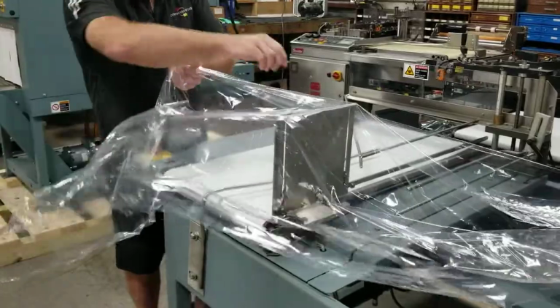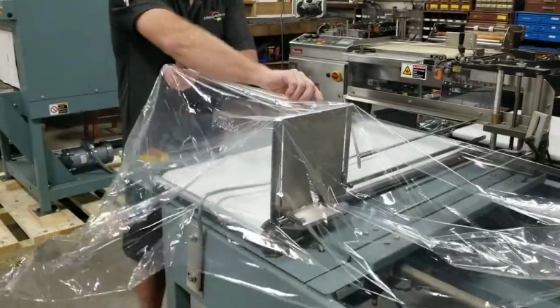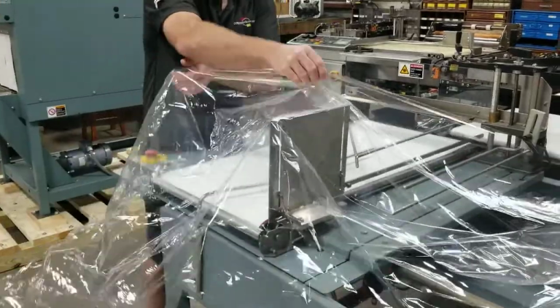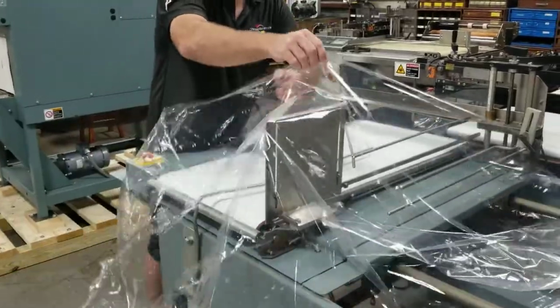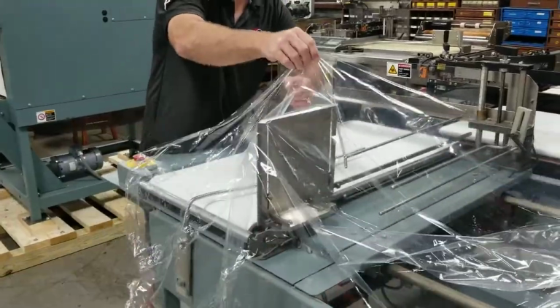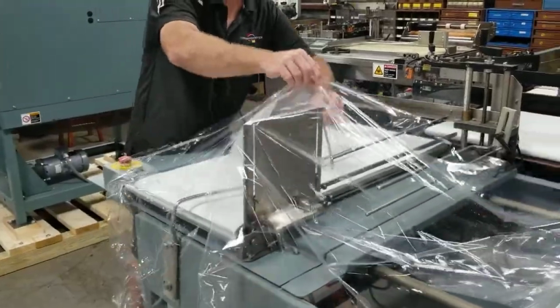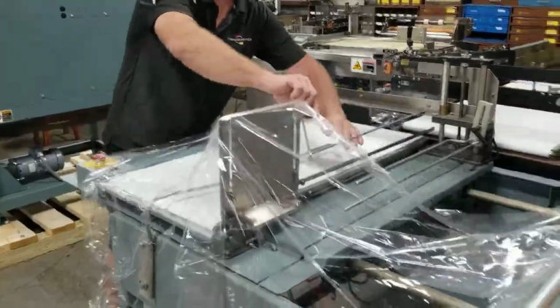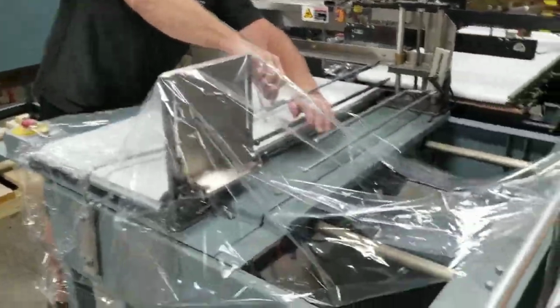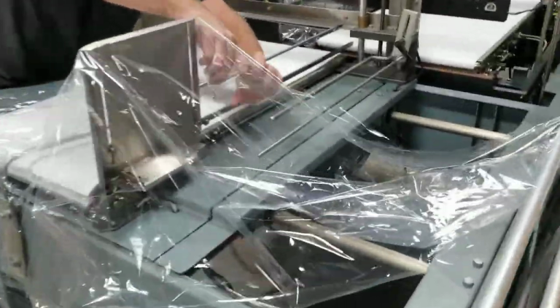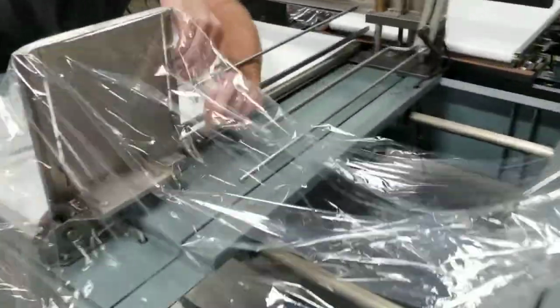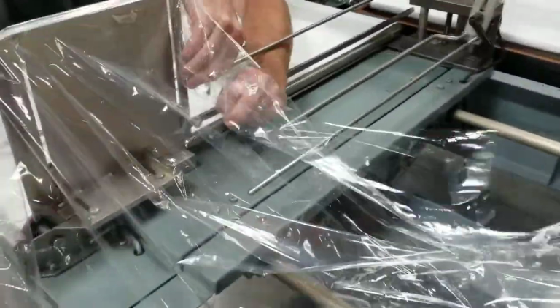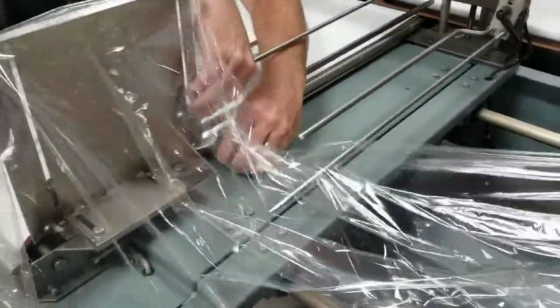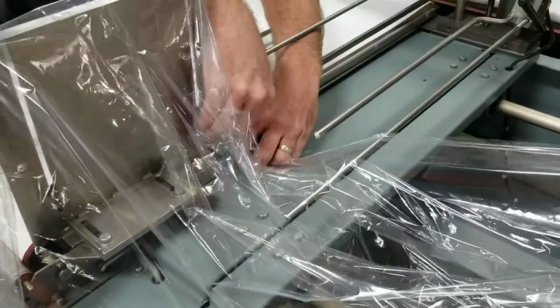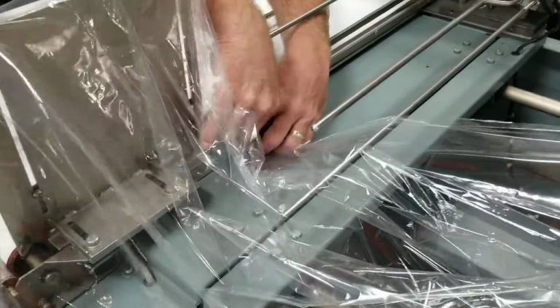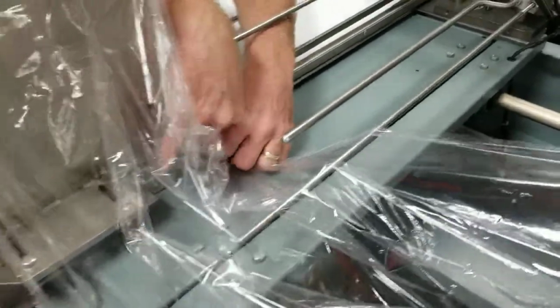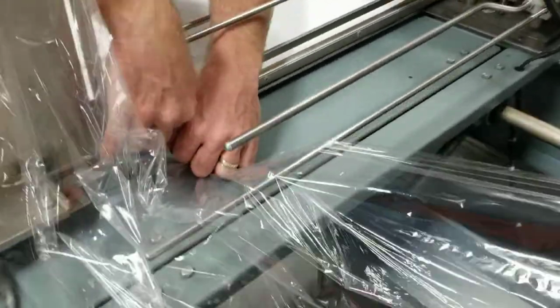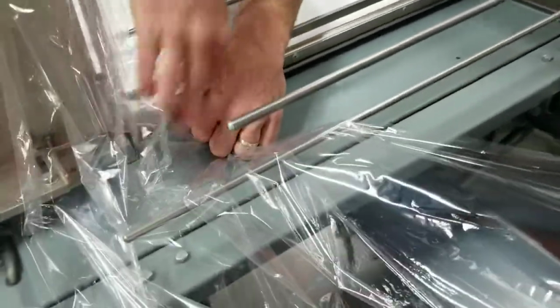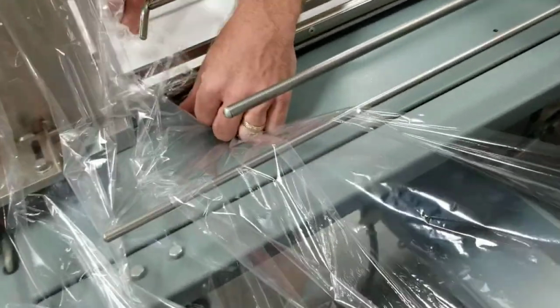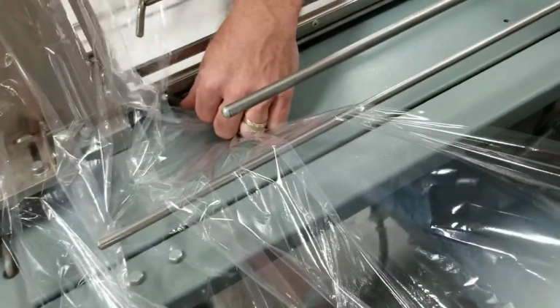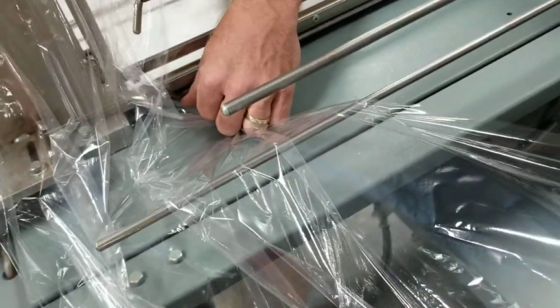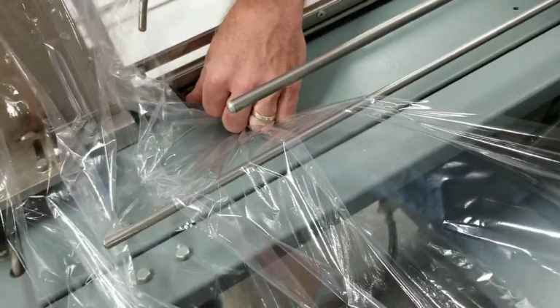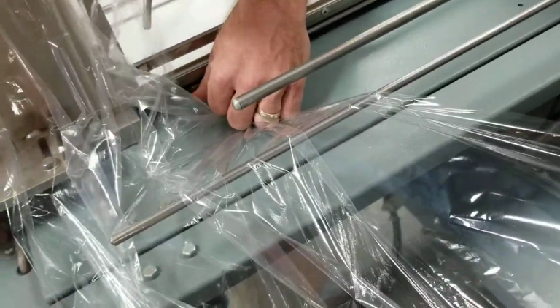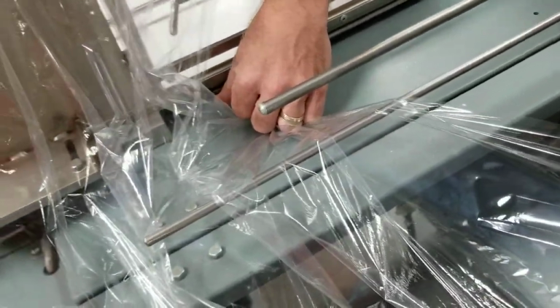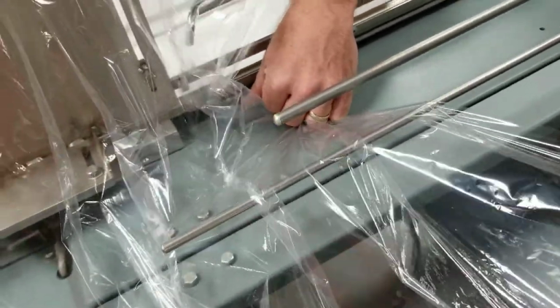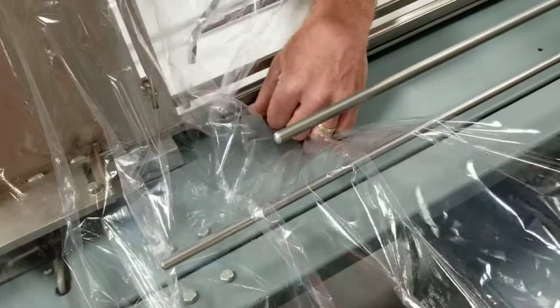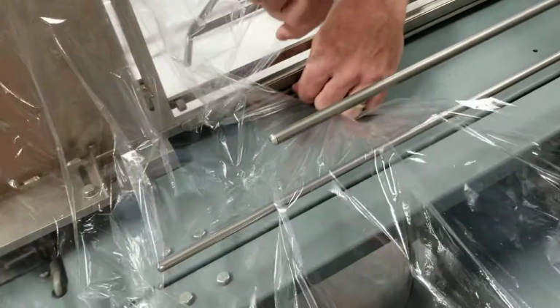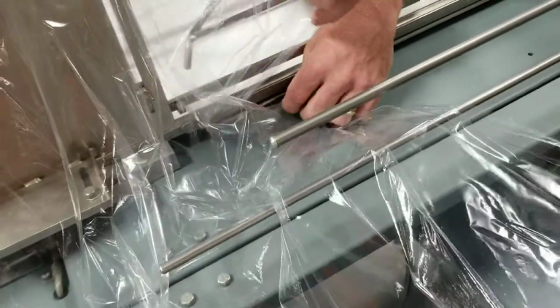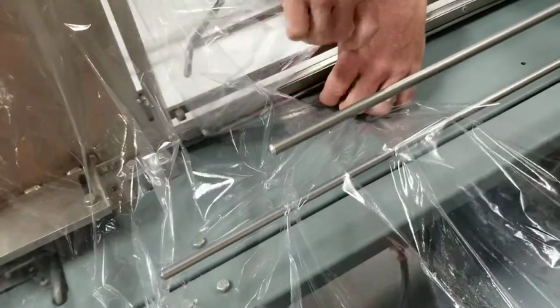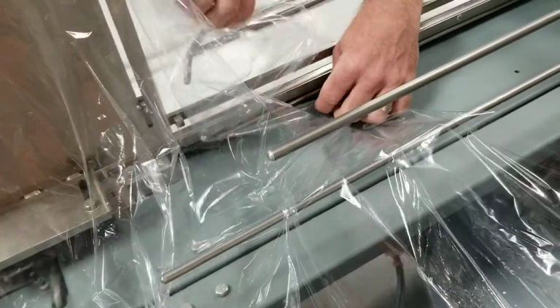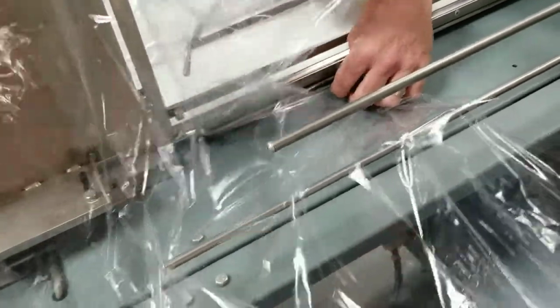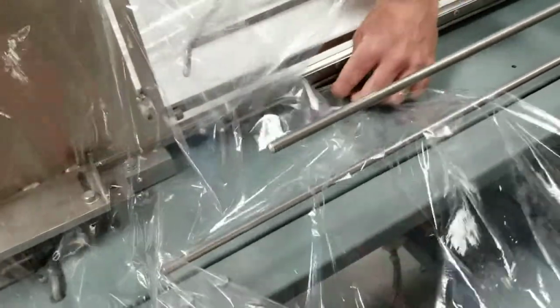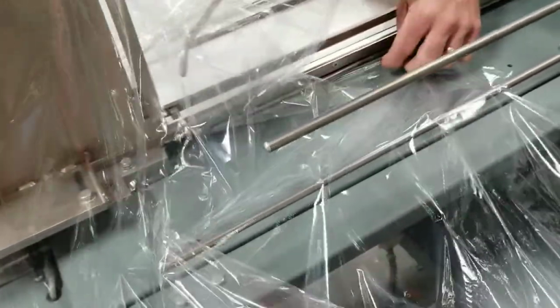You want to use this bottom layer right here, and hook it on this bottom tab — the bottom film inverter — like this. Then you want to work it all the way up the bottom film inverter.